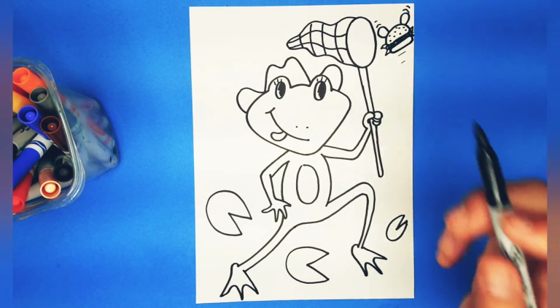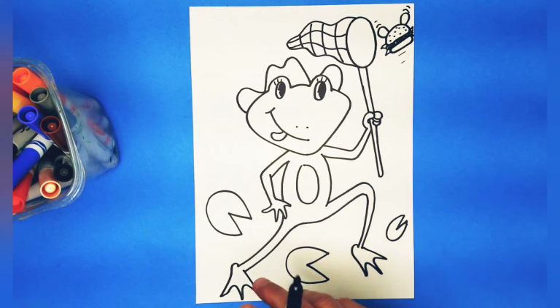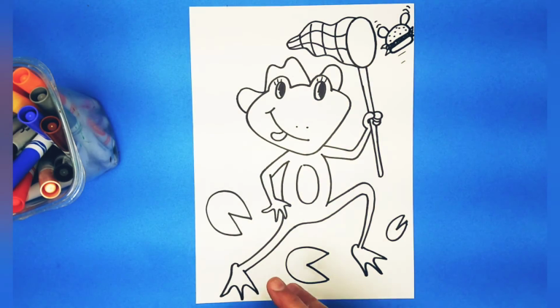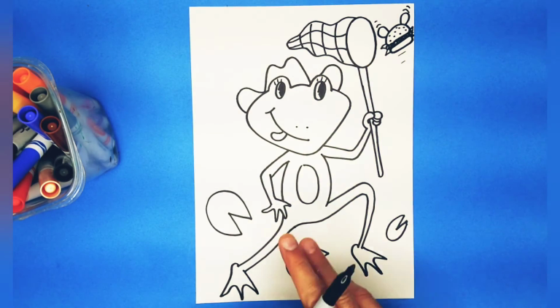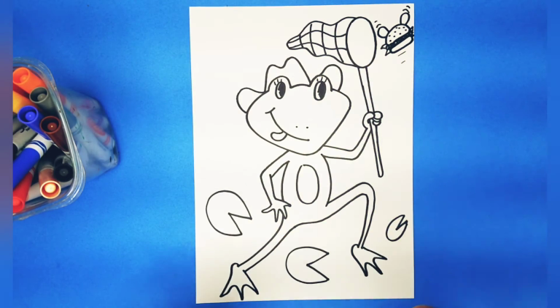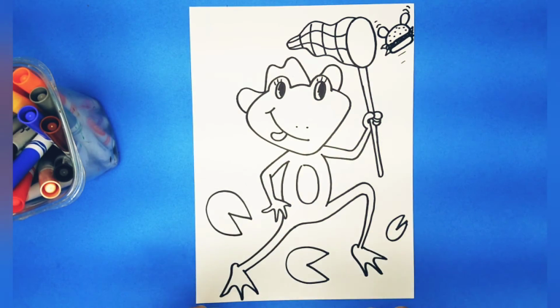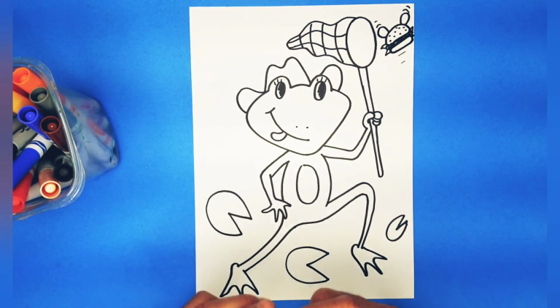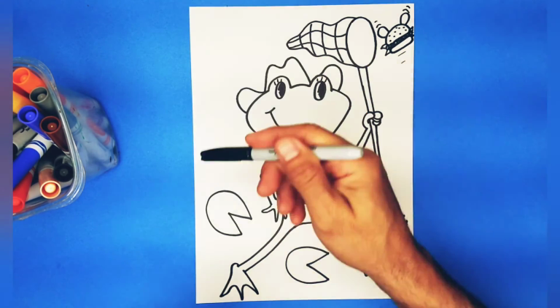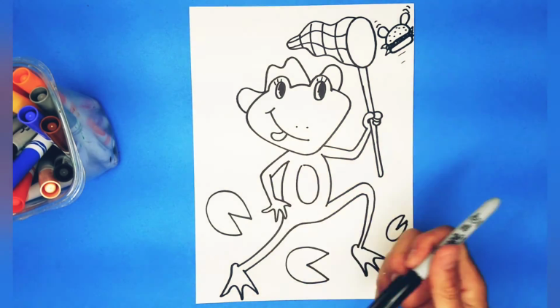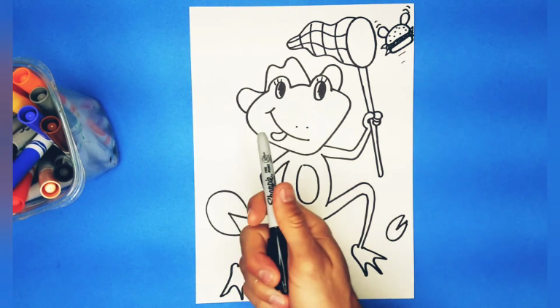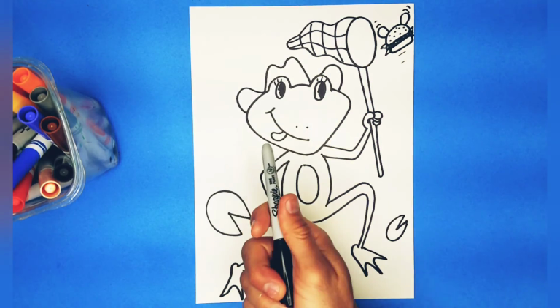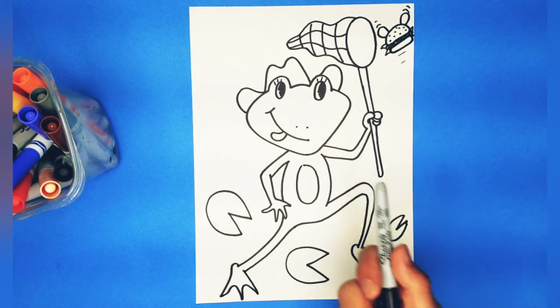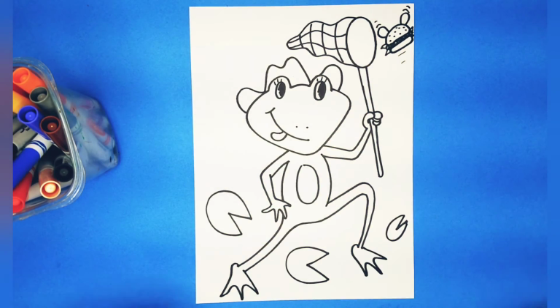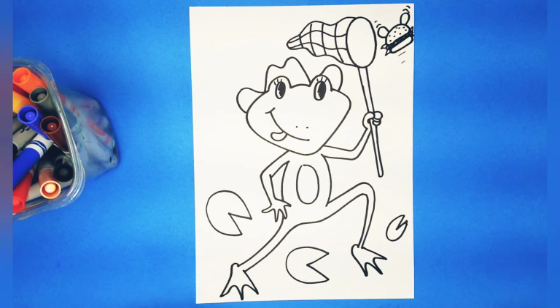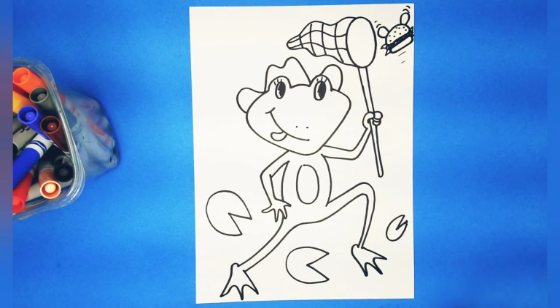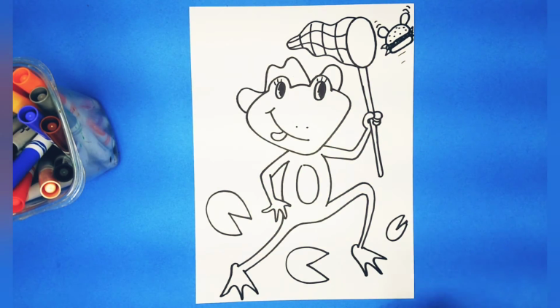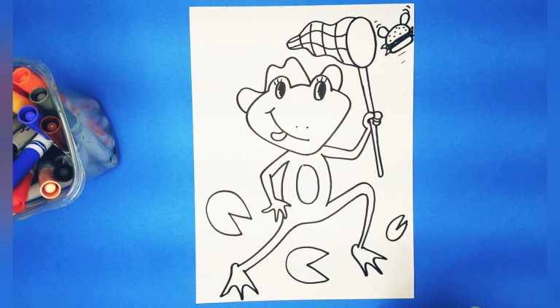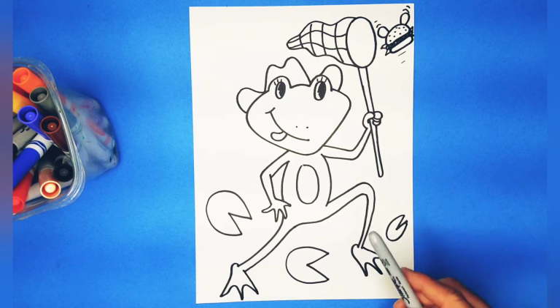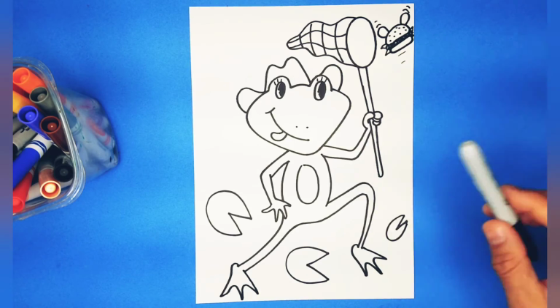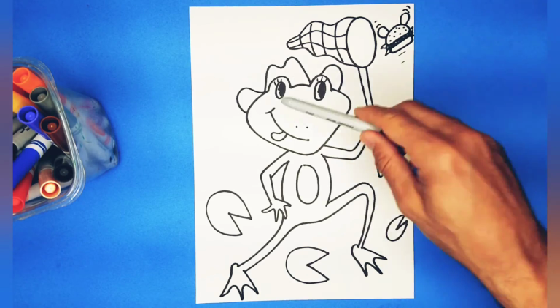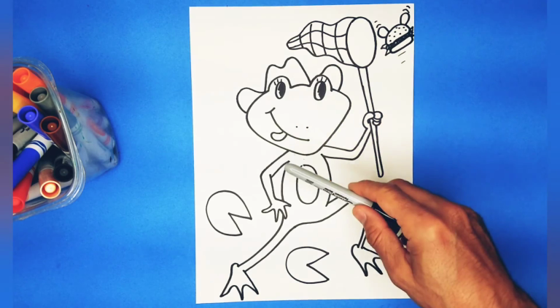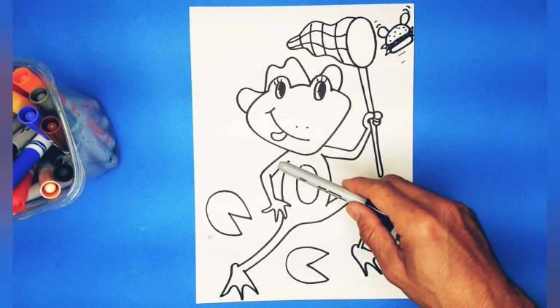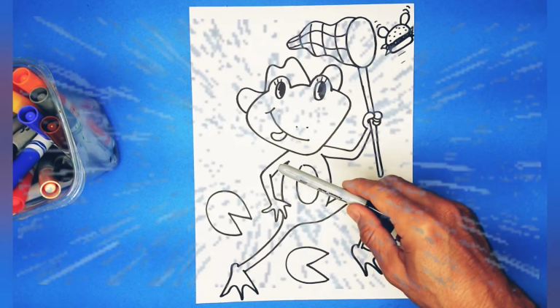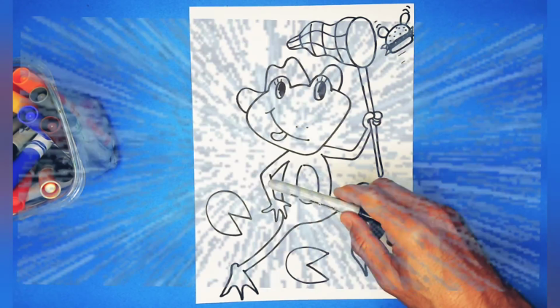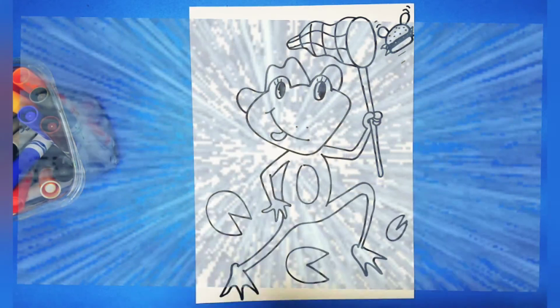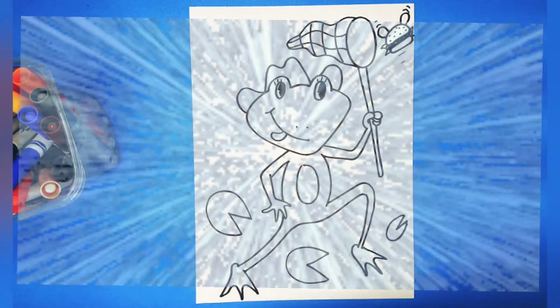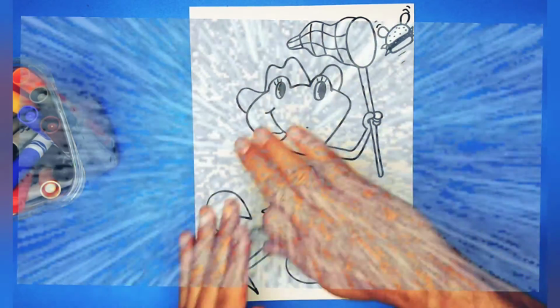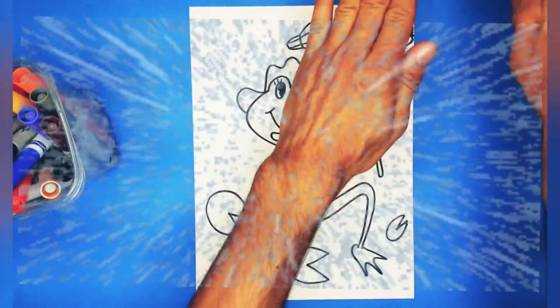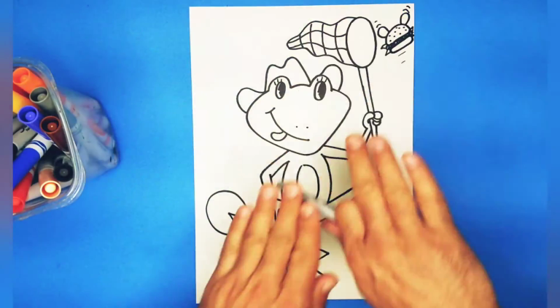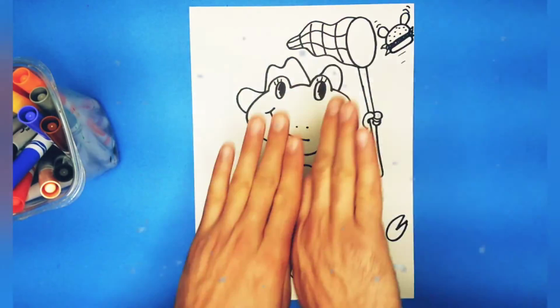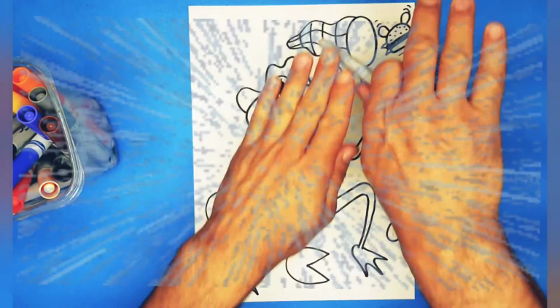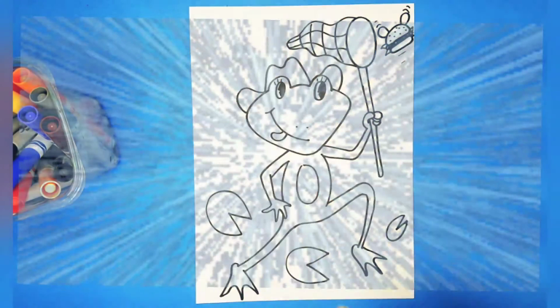Alright, guys. Awesome, that was fun. You did a great job. I hope you liked this silly one. Let's hyperspace color this thing. Froggy!